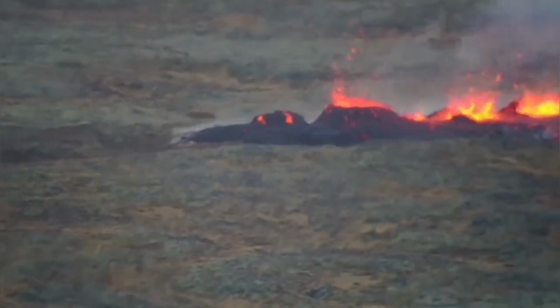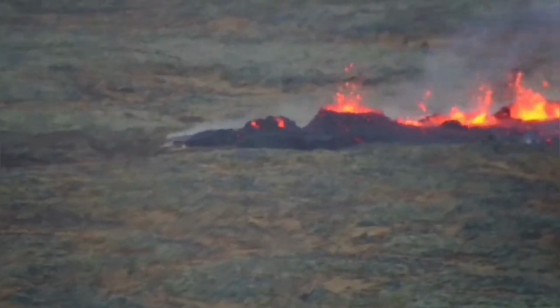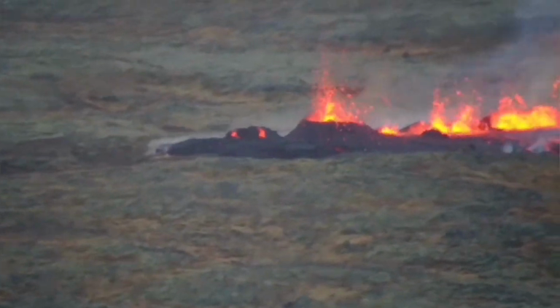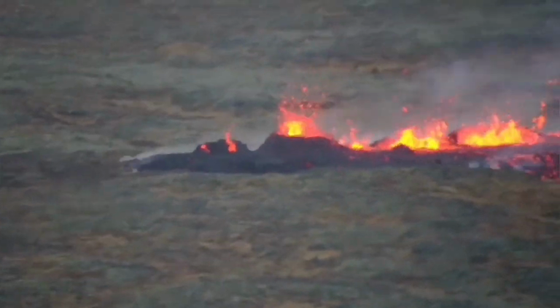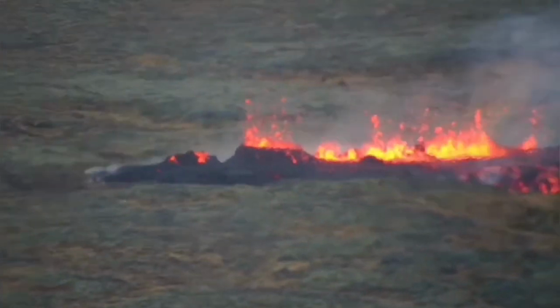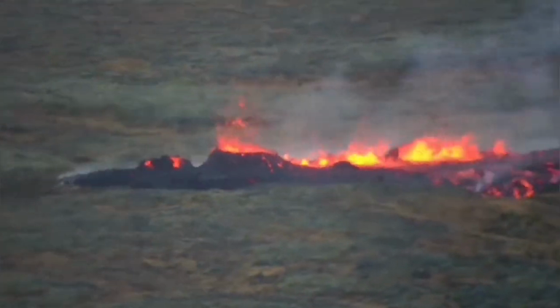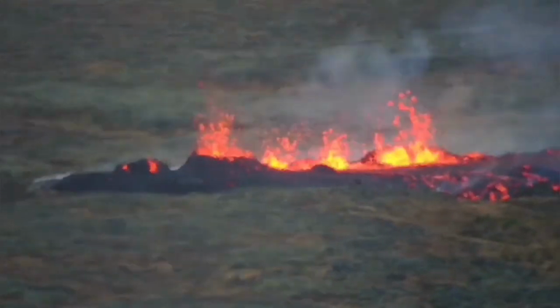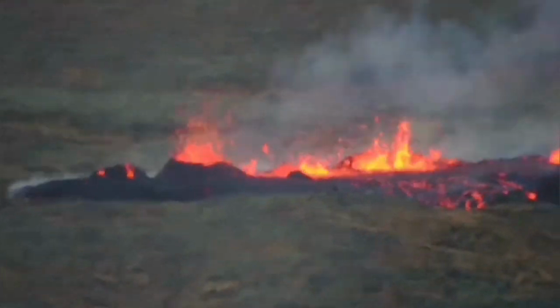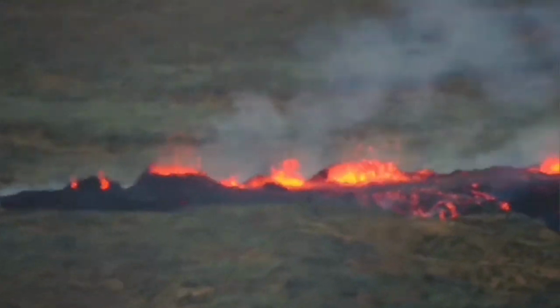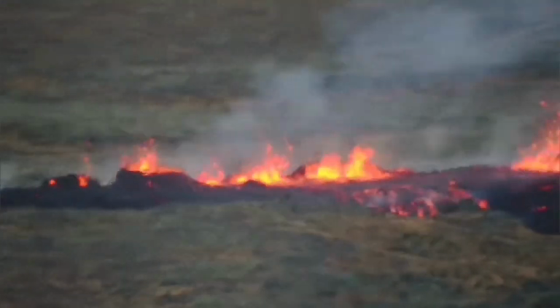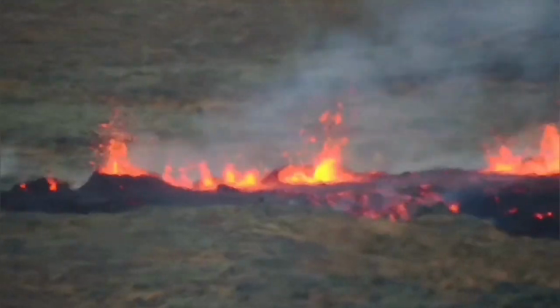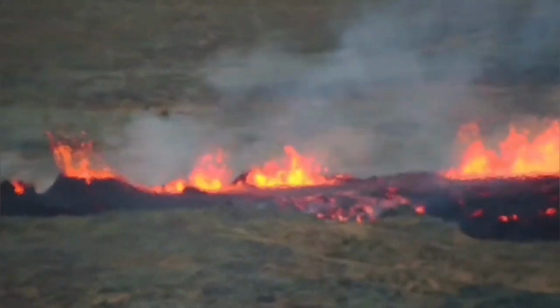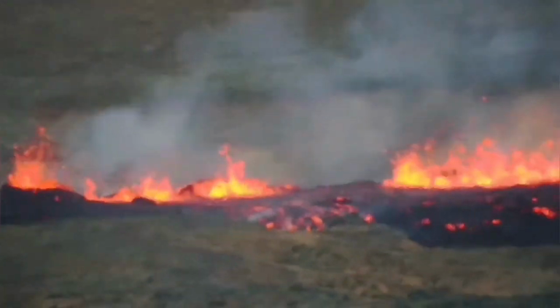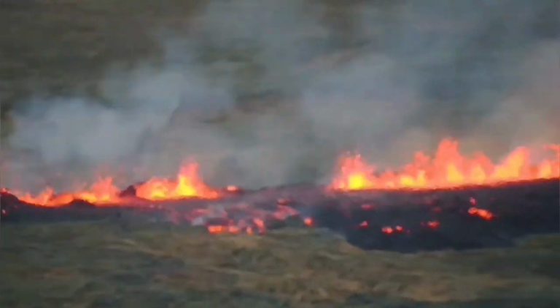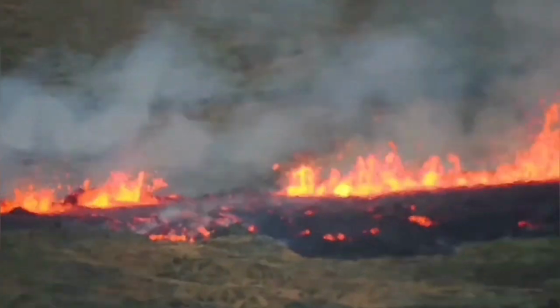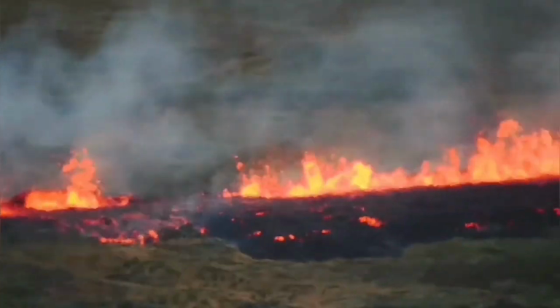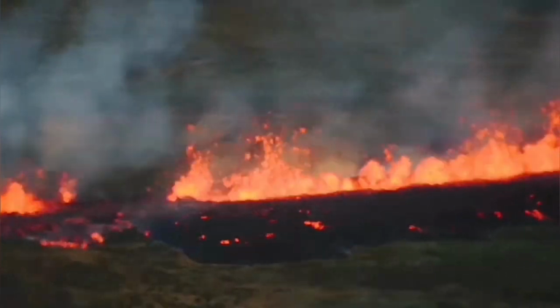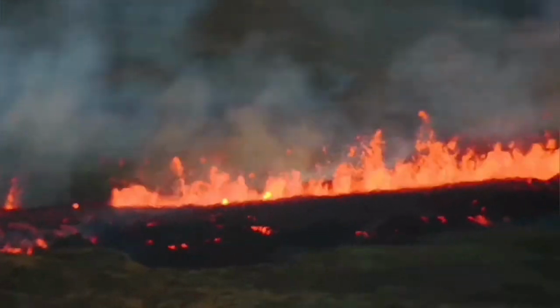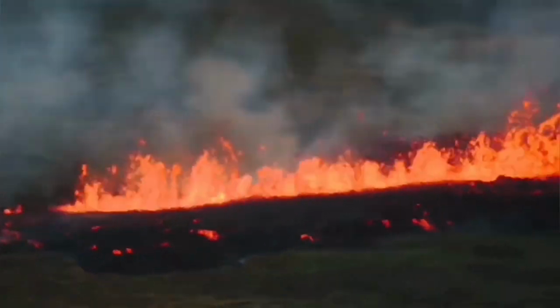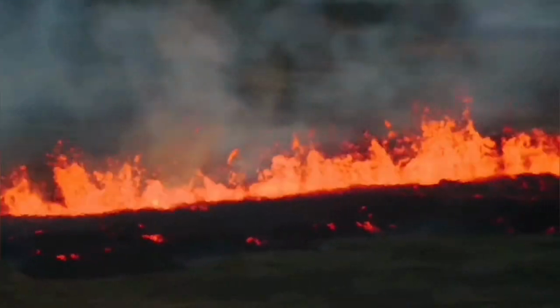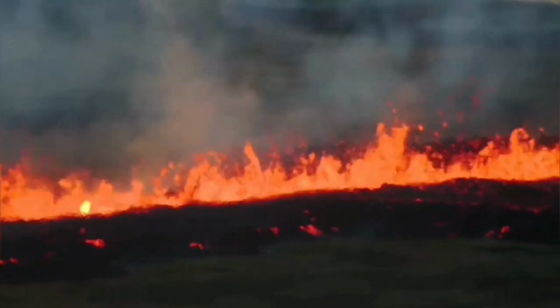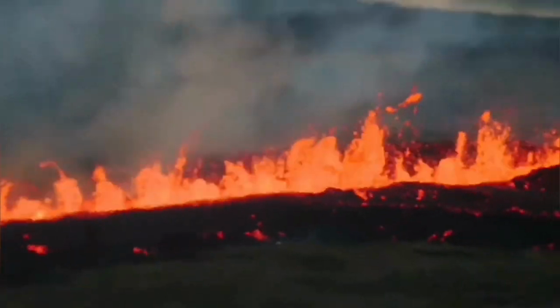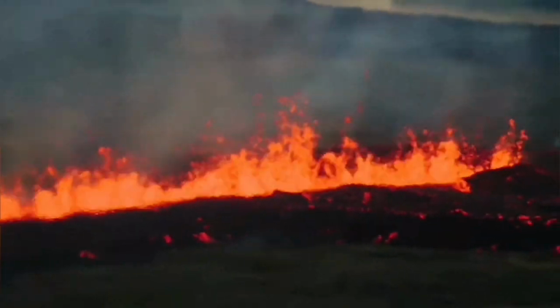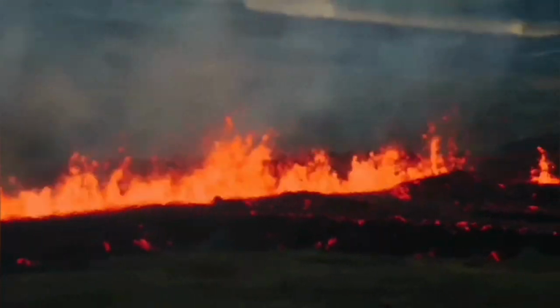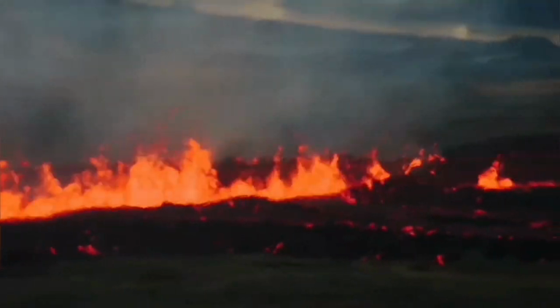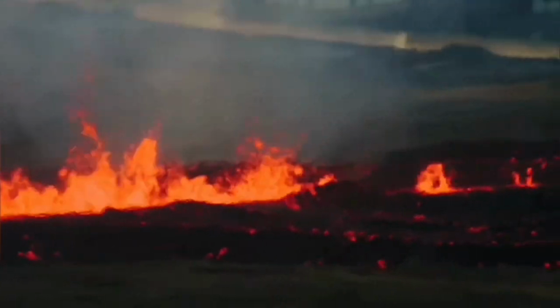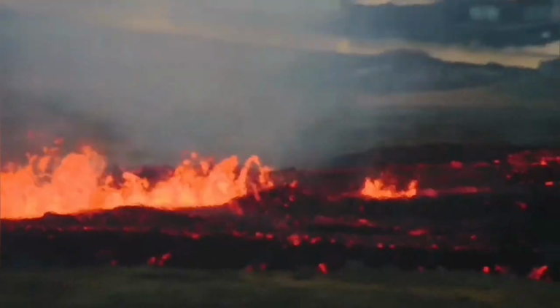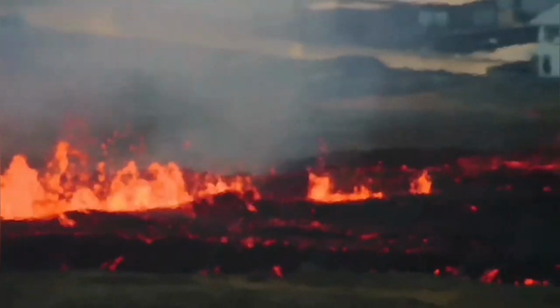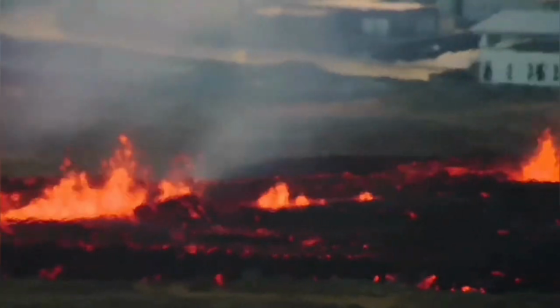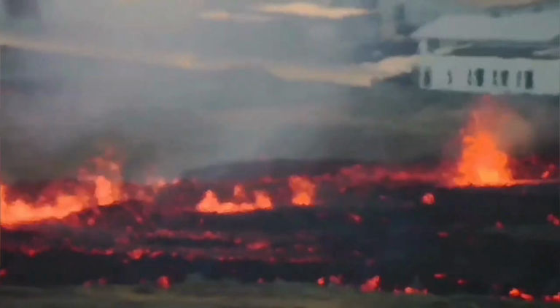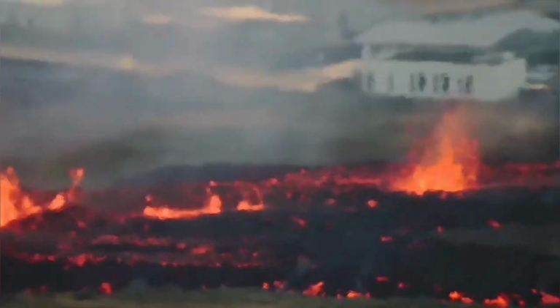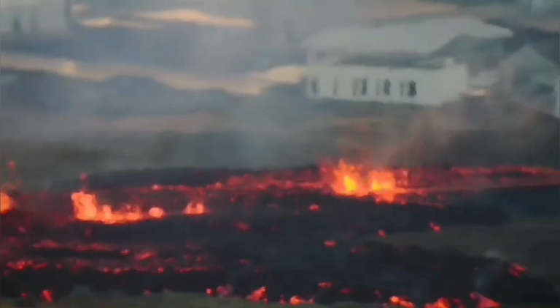This eruption, although it's adding to the material, is actually forming in an area which has already sunken, dropped down. And we have evidence for that.